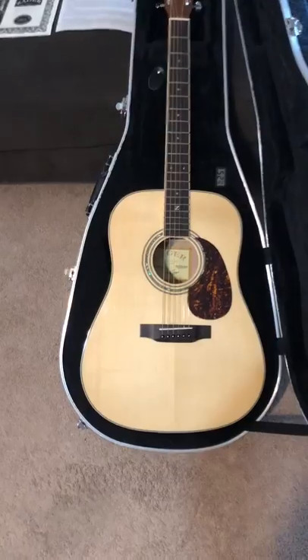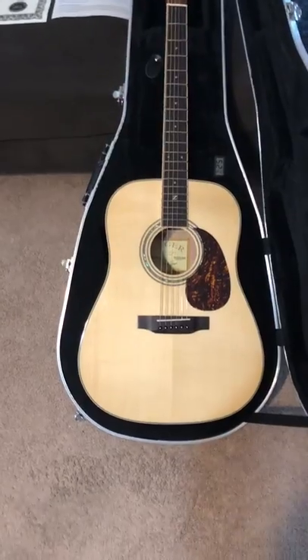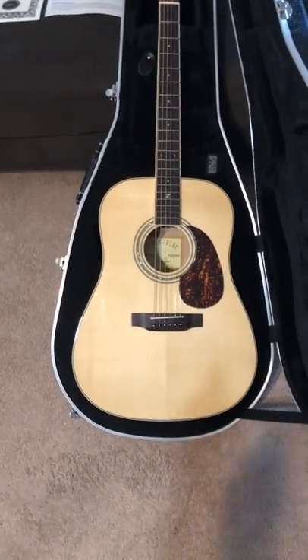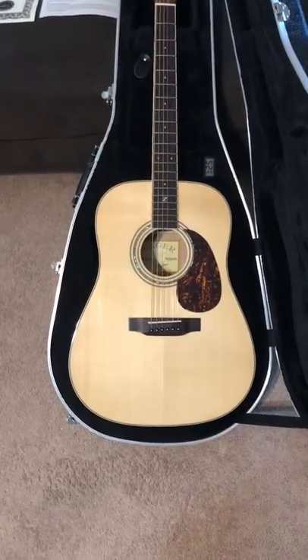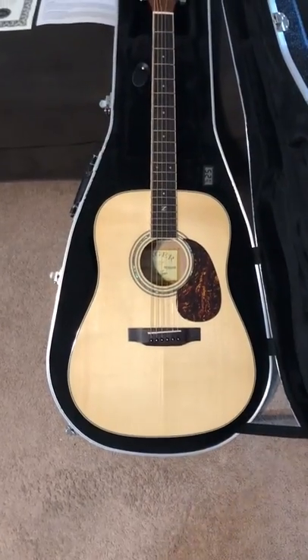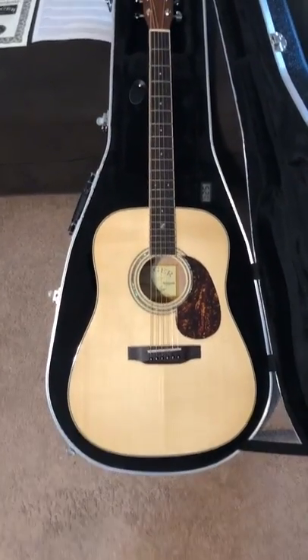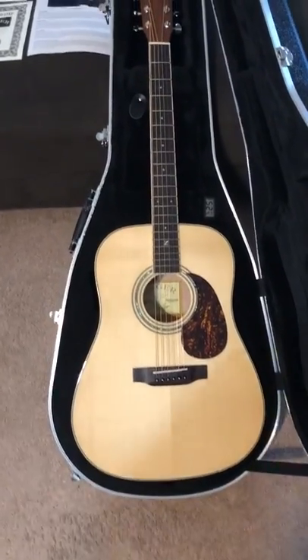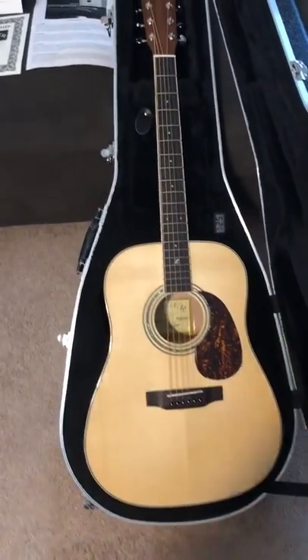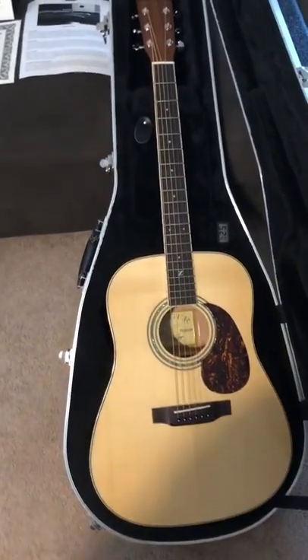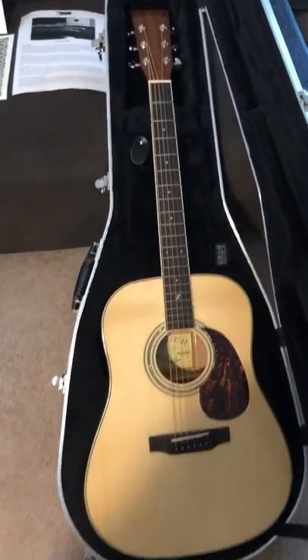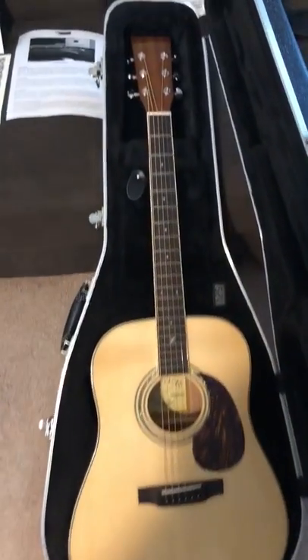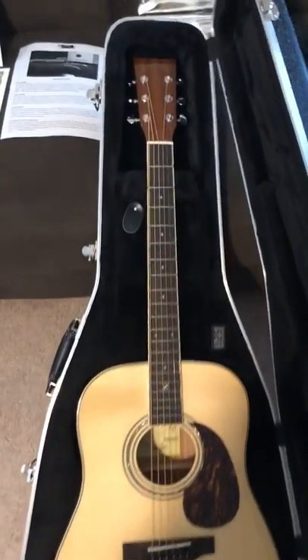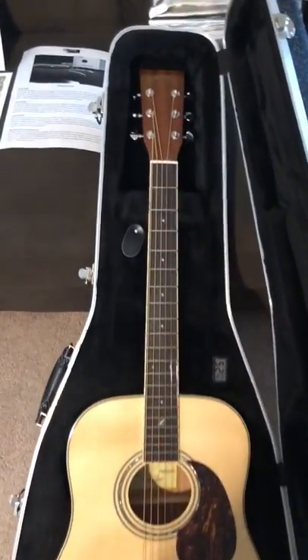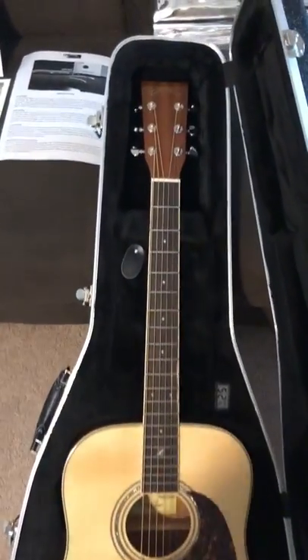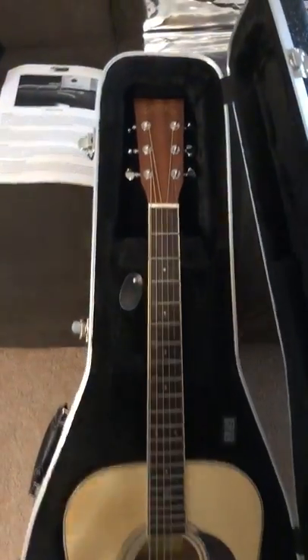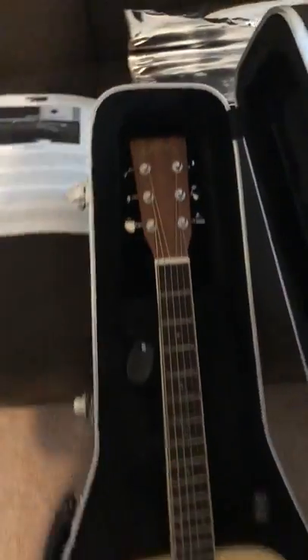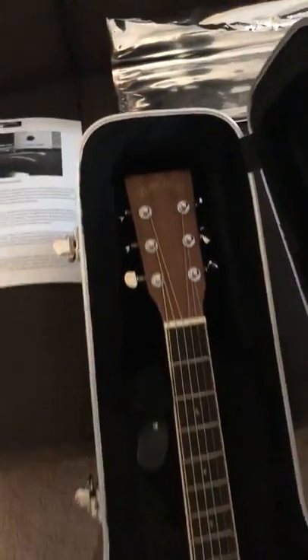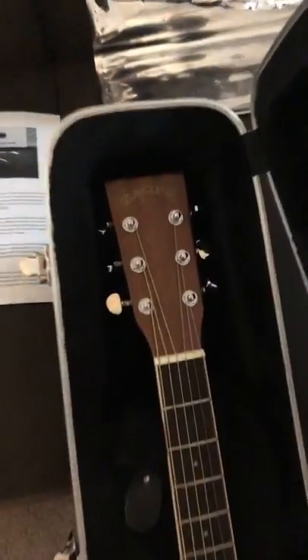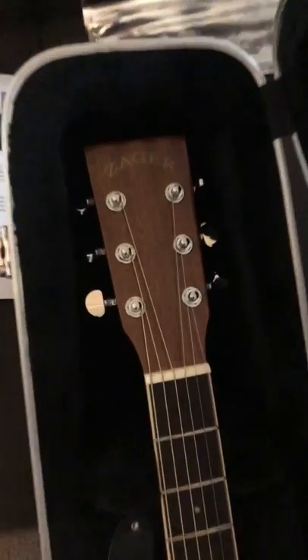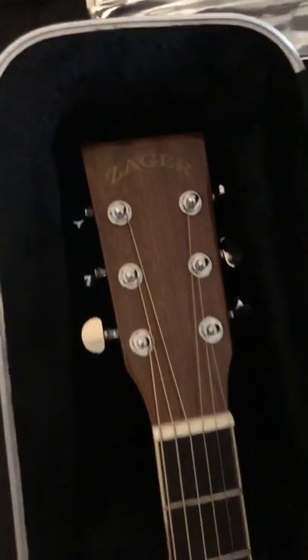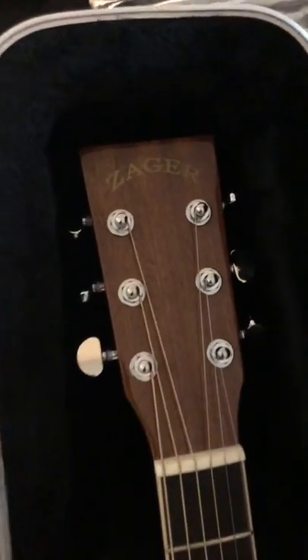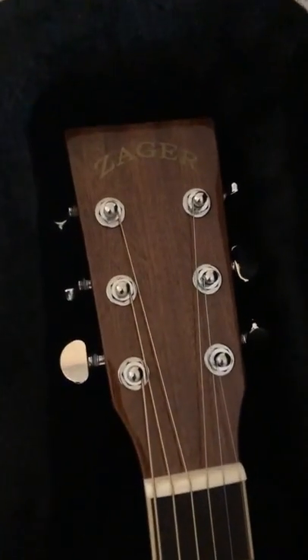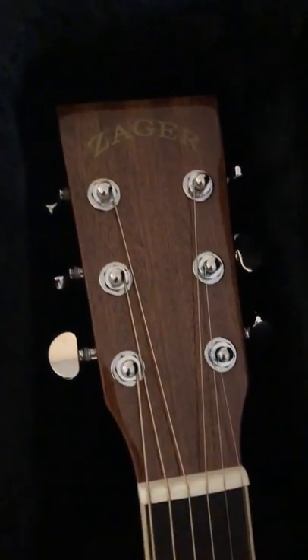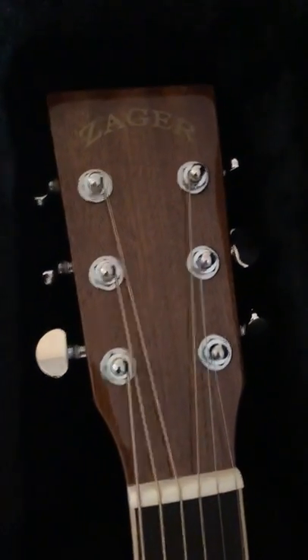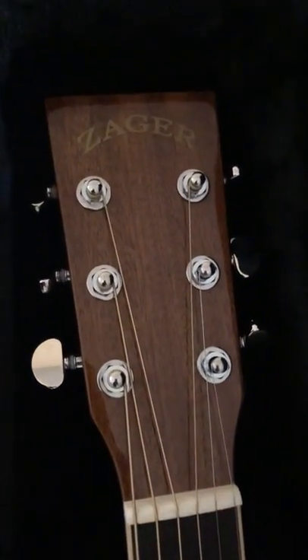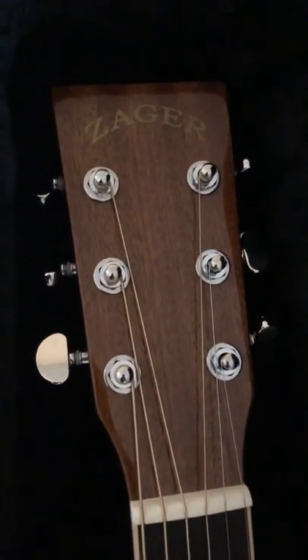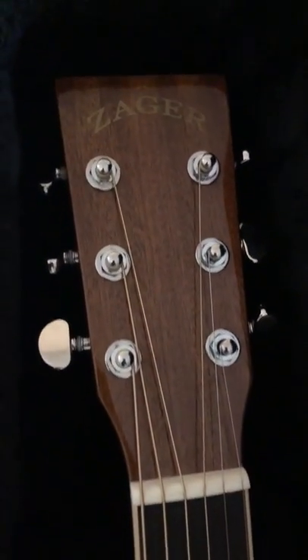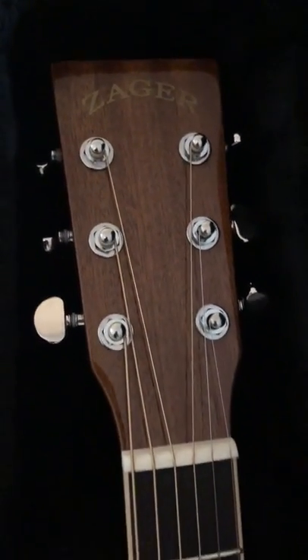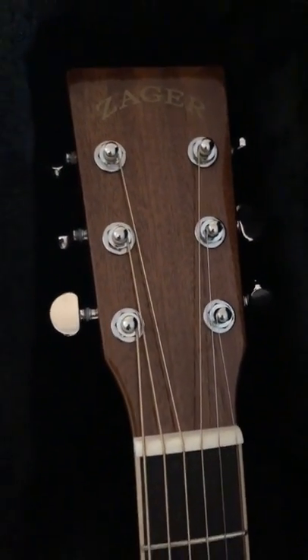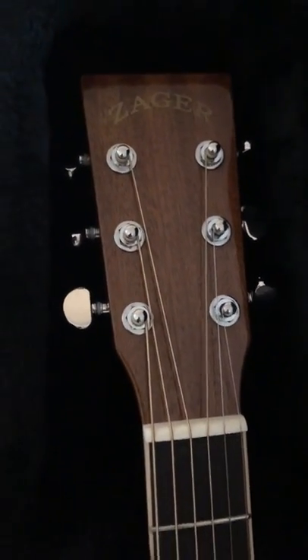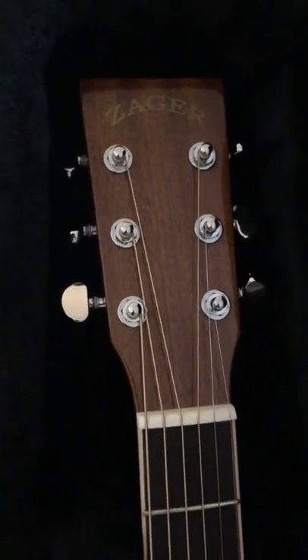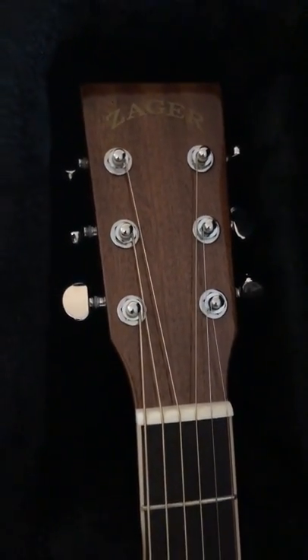Here's the new Zager ZAD 50. It's a pretty sweet guitar — I just got it today.